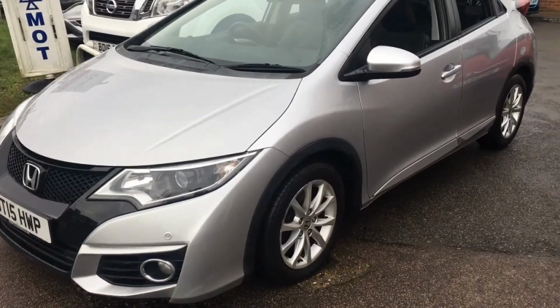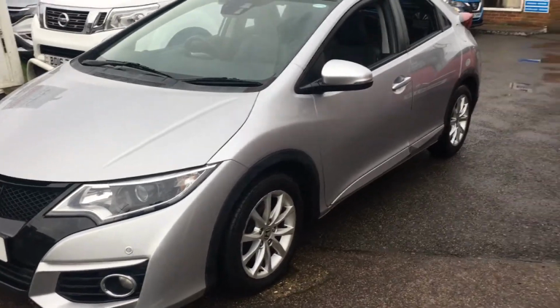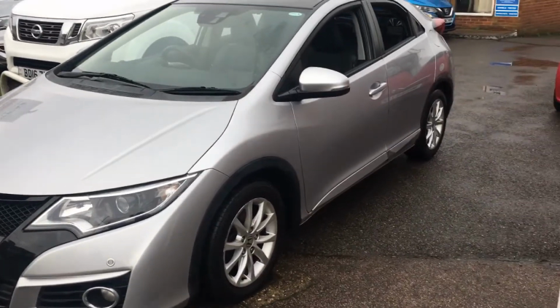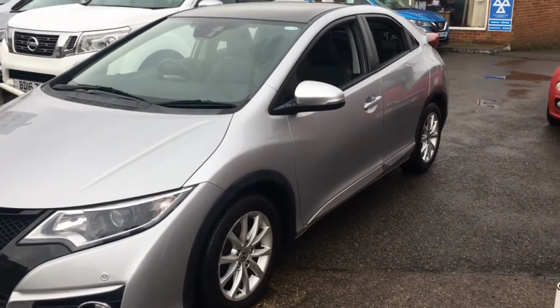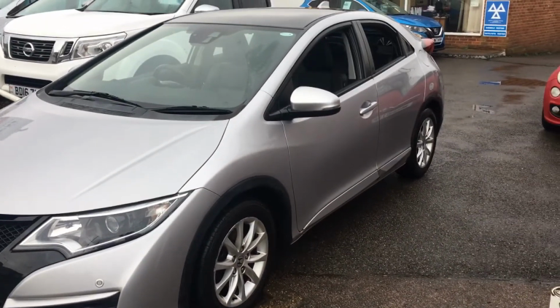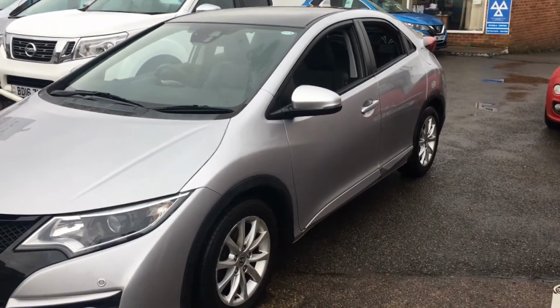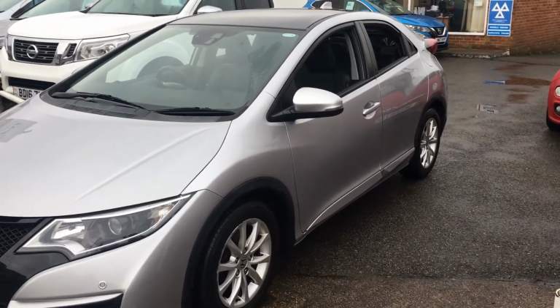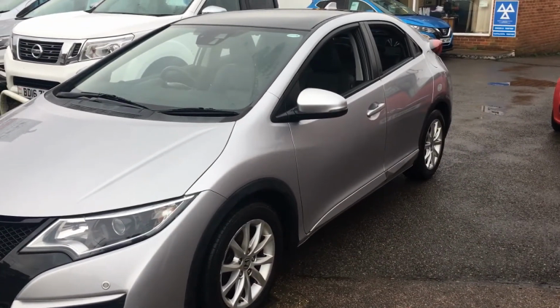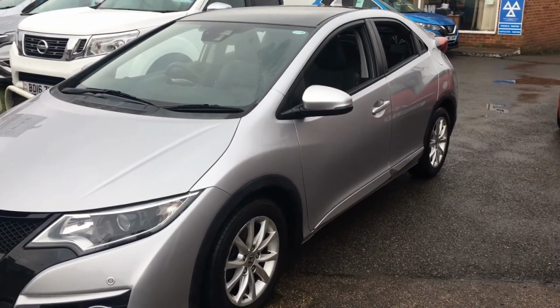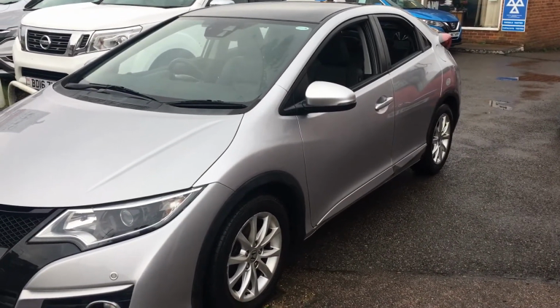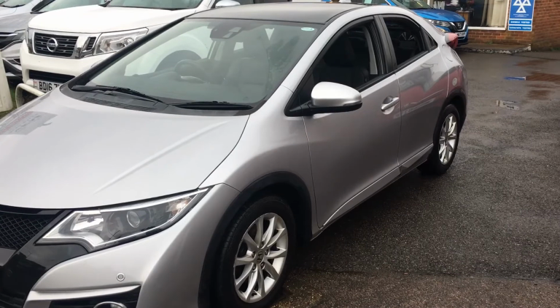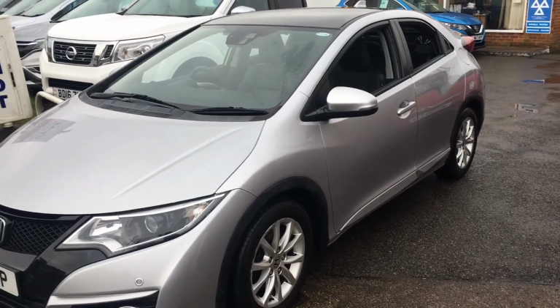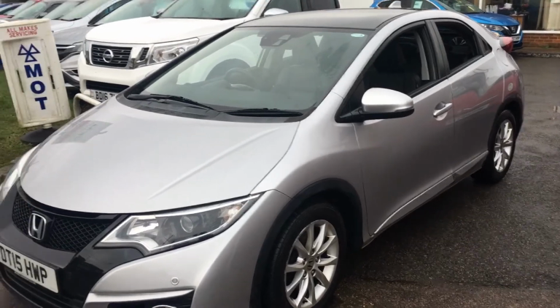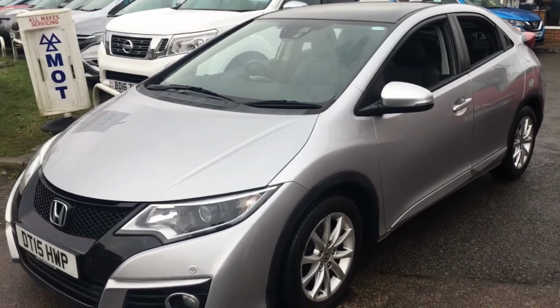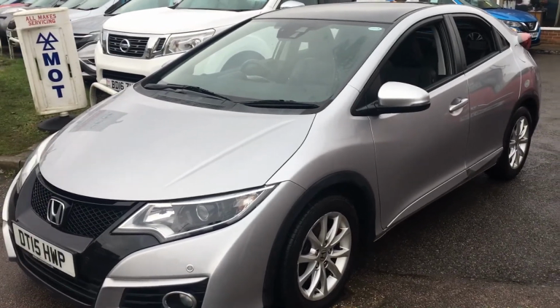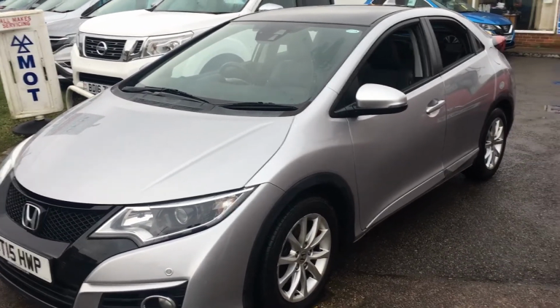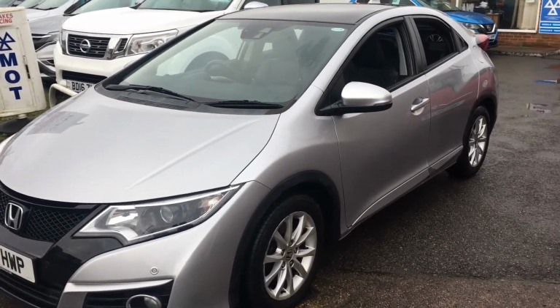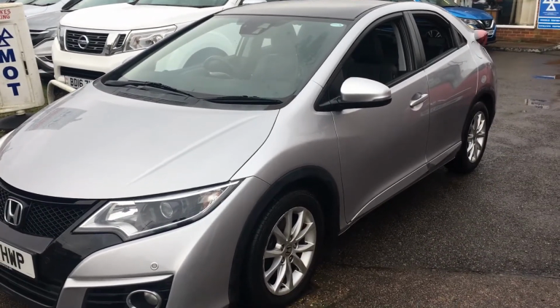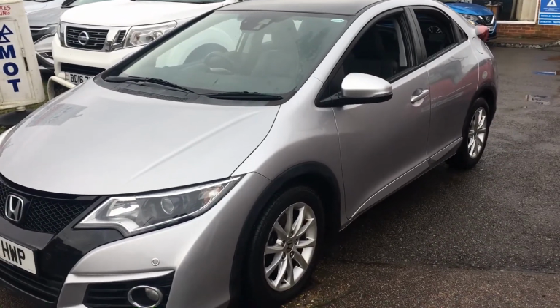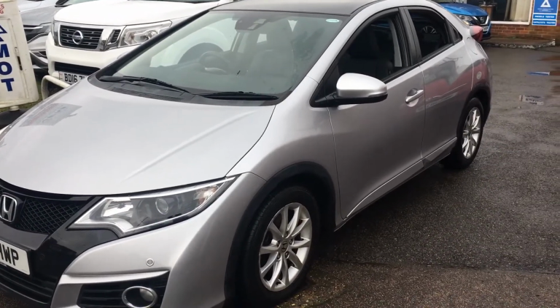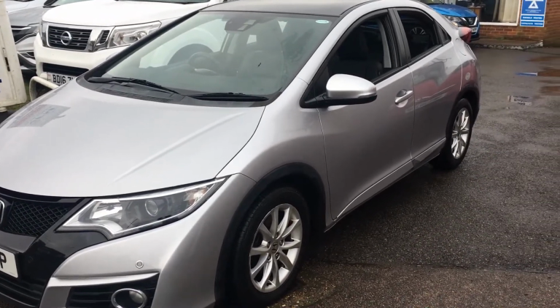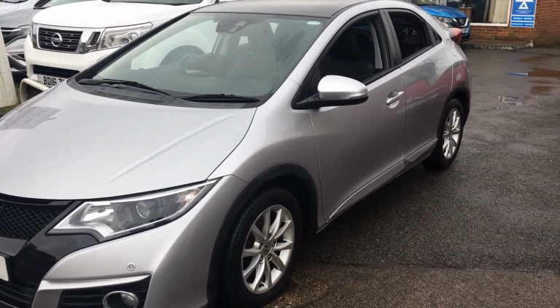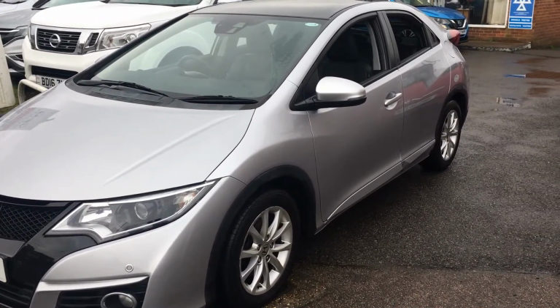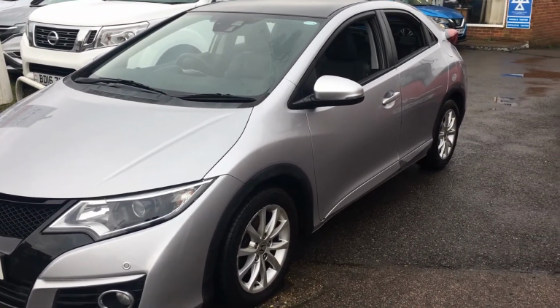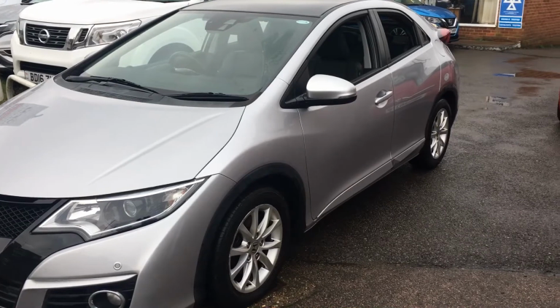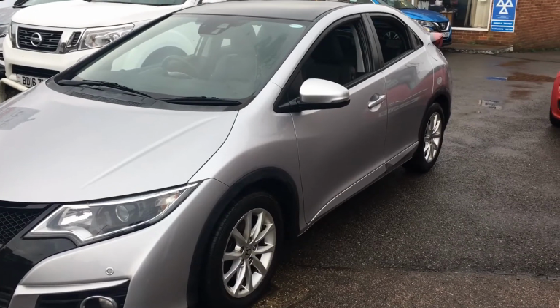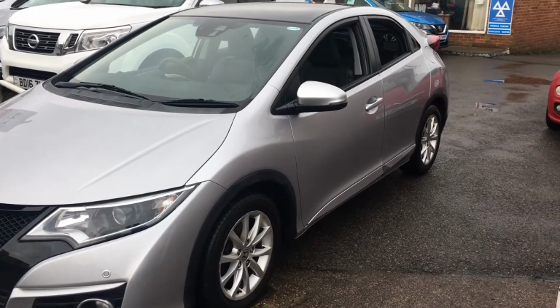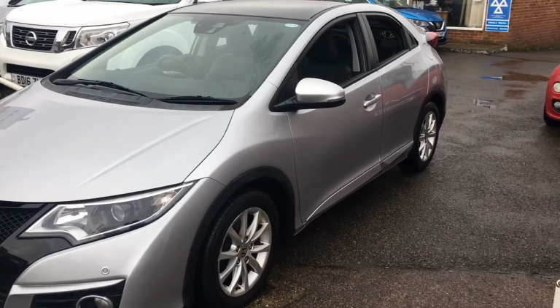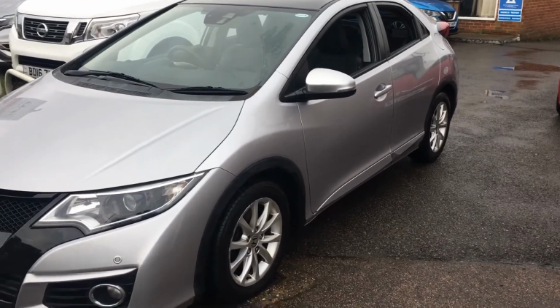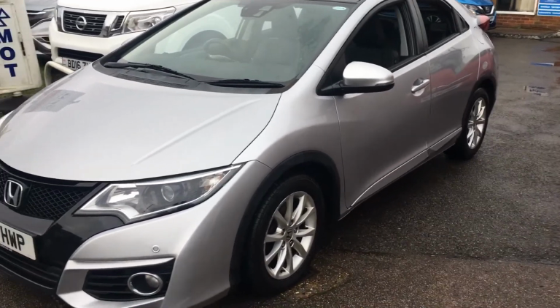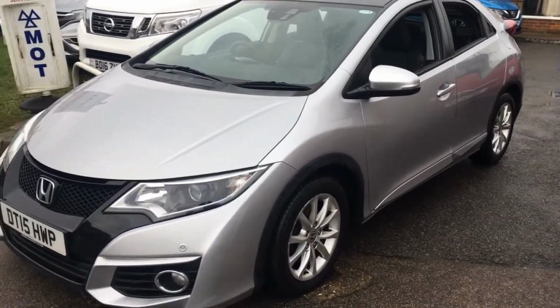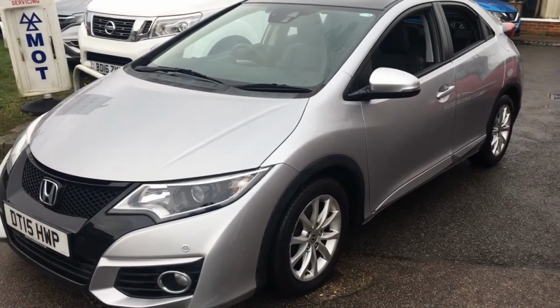Good morning and welcome to VFM Auto Sales in Groombridge near Royal Tunbridge Wells. We're pleased to present to you a newly arrived vehicle — this is a 2015, on a 15 plate, Honda Civic.